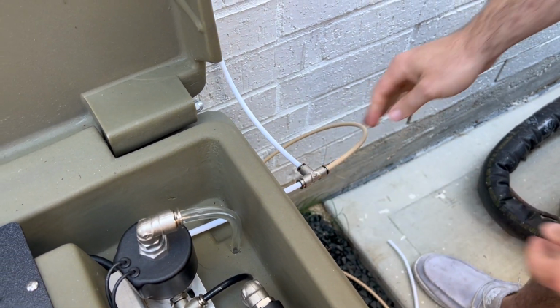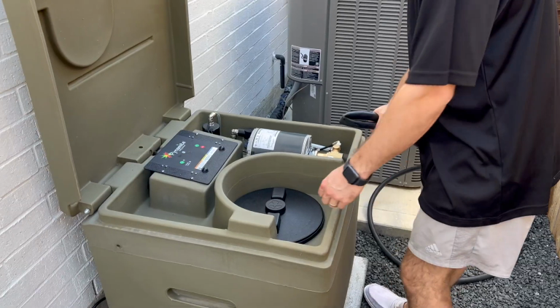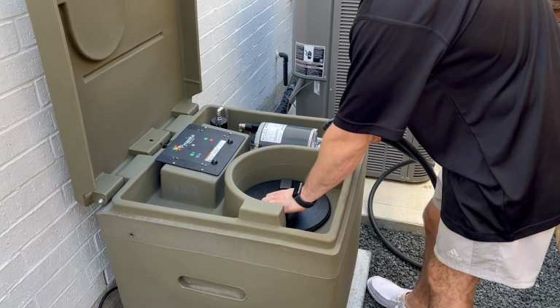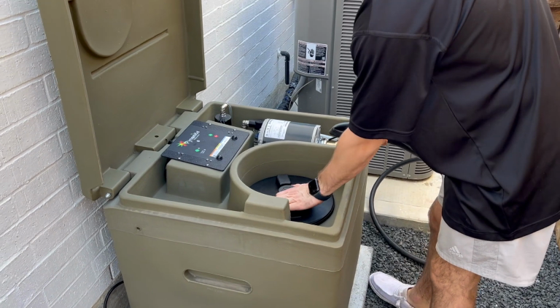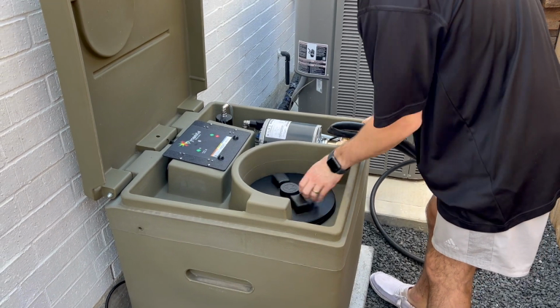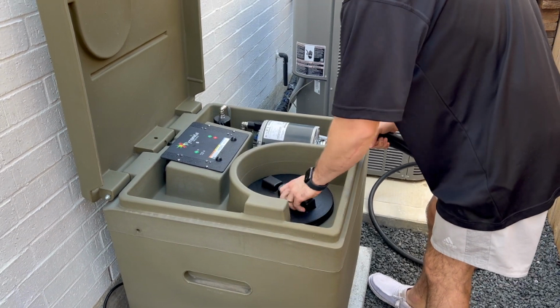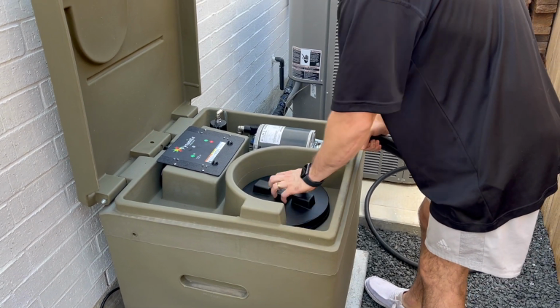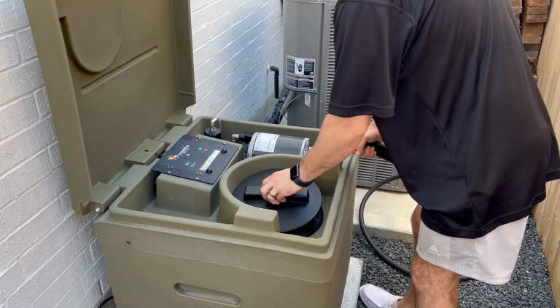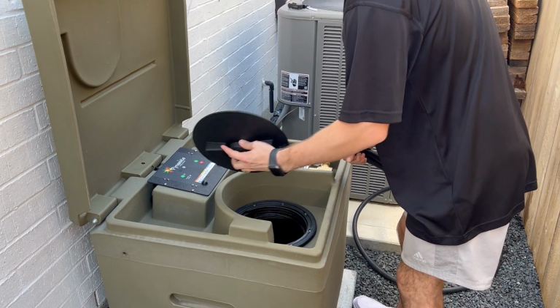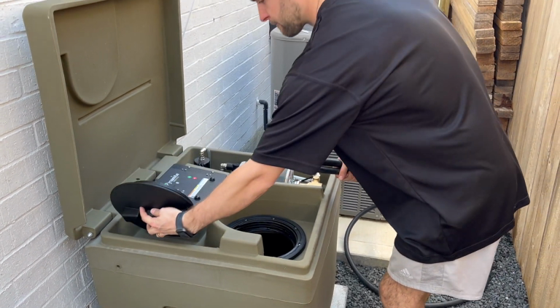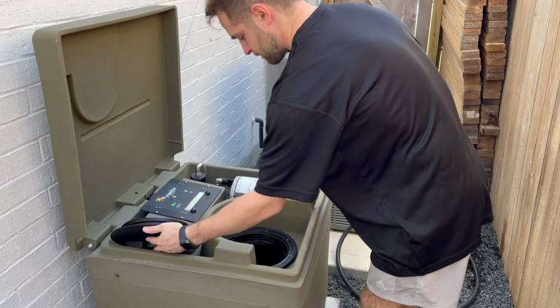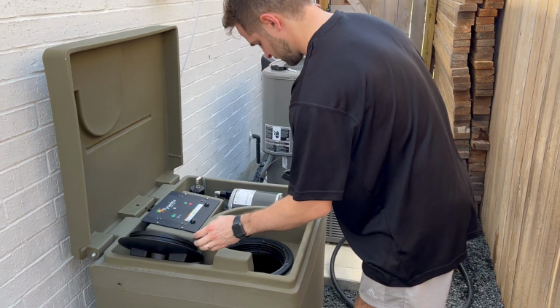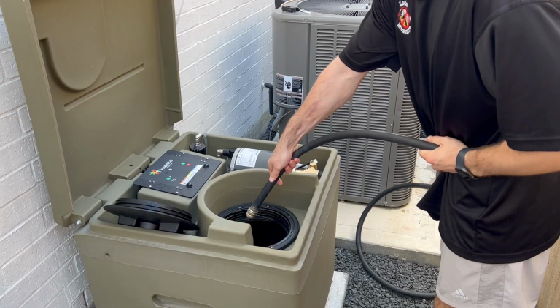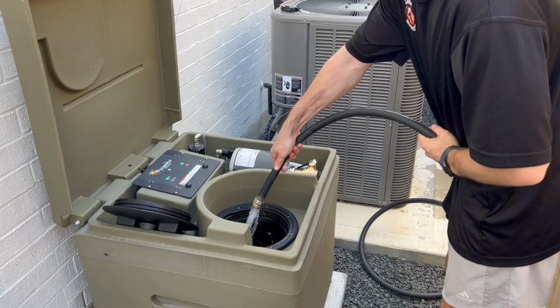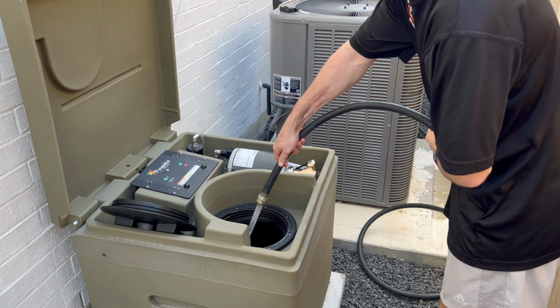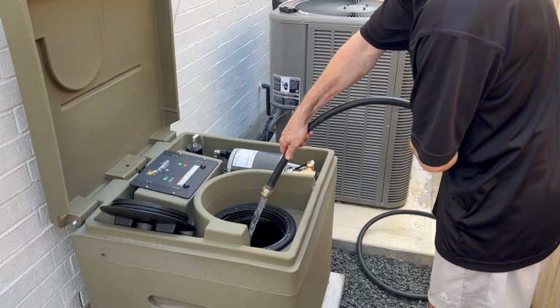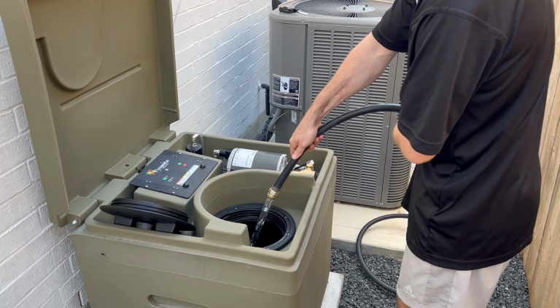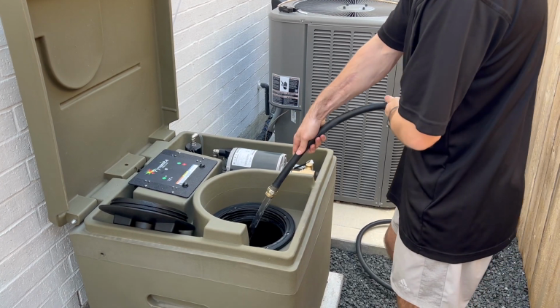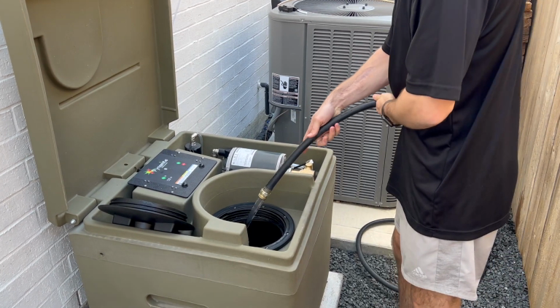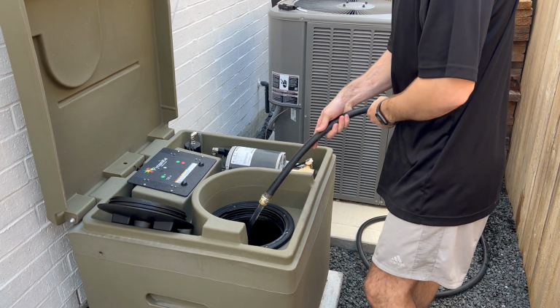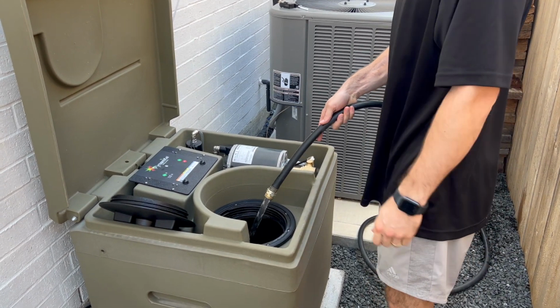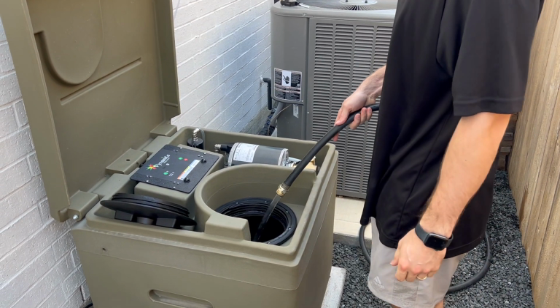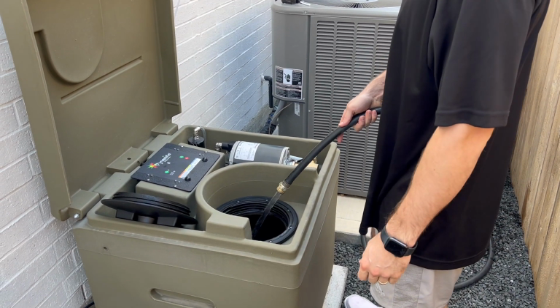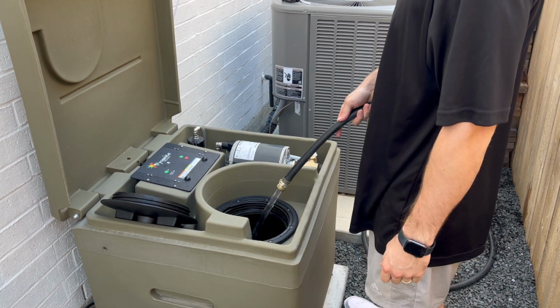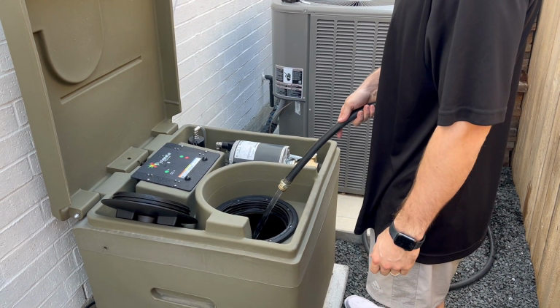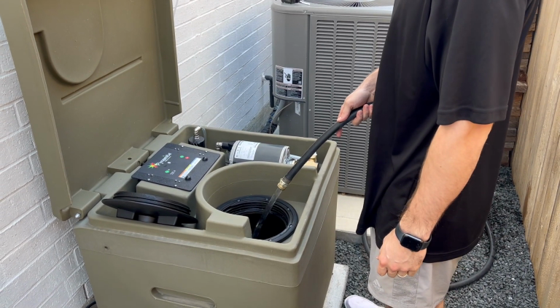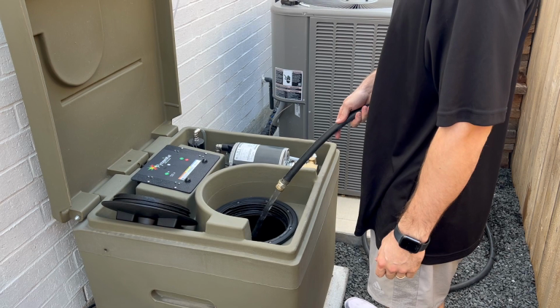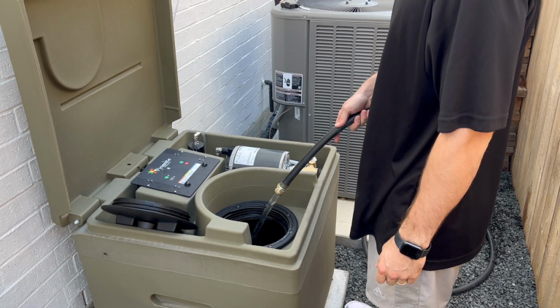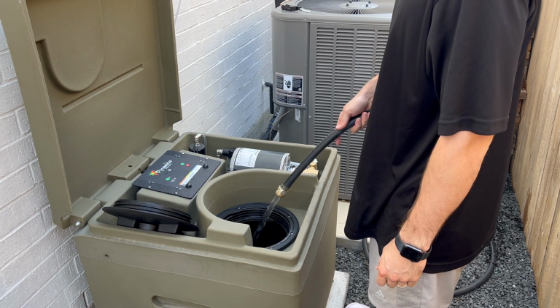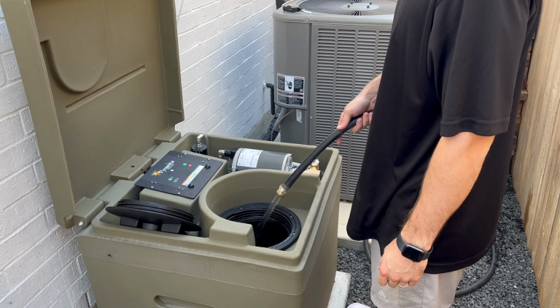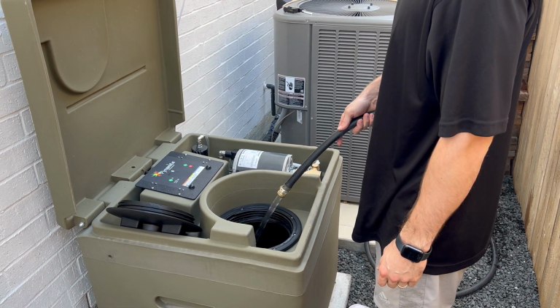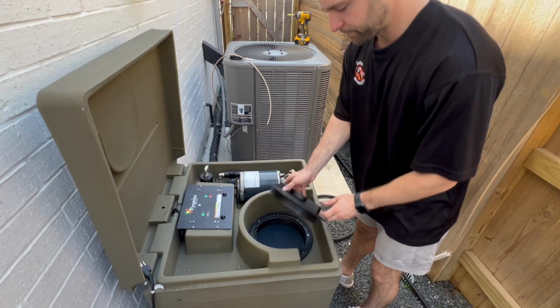With the system unplugged, open the manway cover and fill the cube tank up about halfway with water. Keep the hose outside the cube while filling. Take care not to get the electronics wet, and never walk away from the cube while it is filling.